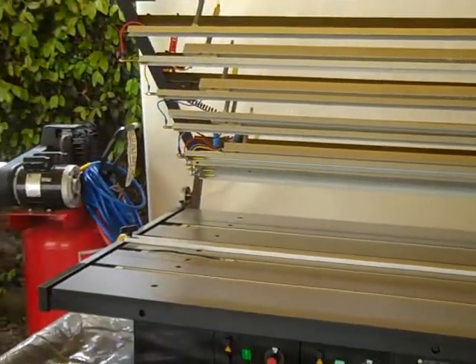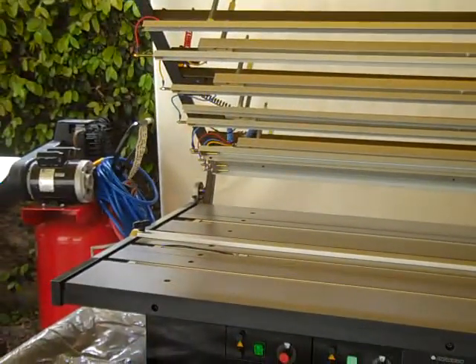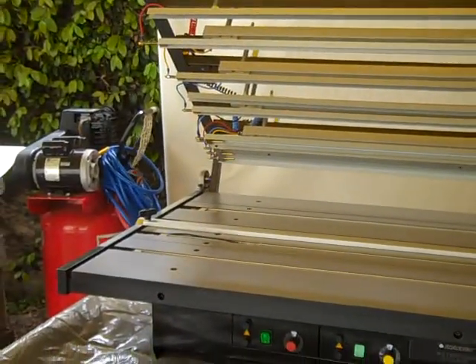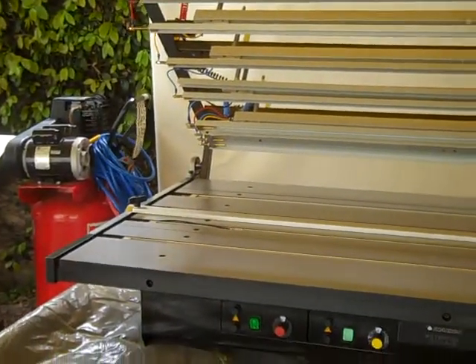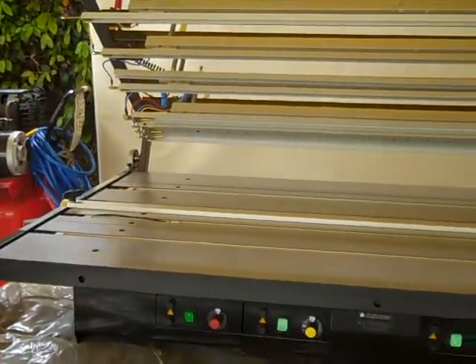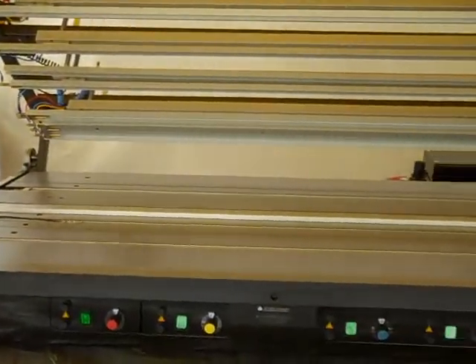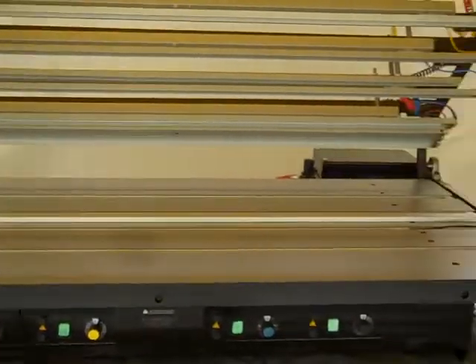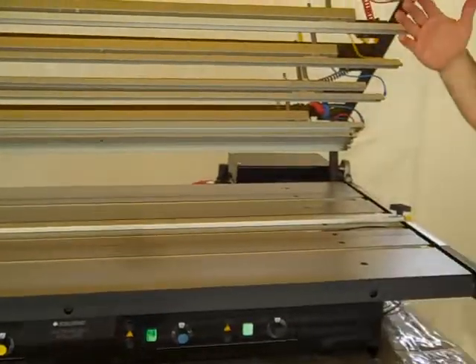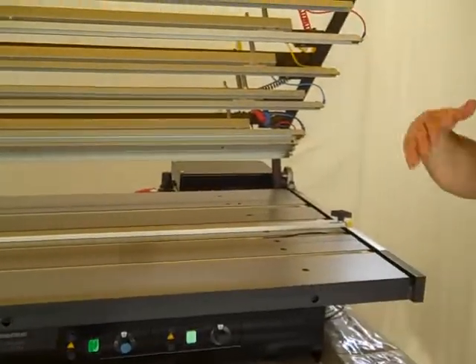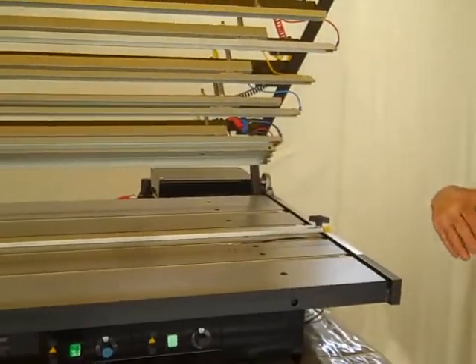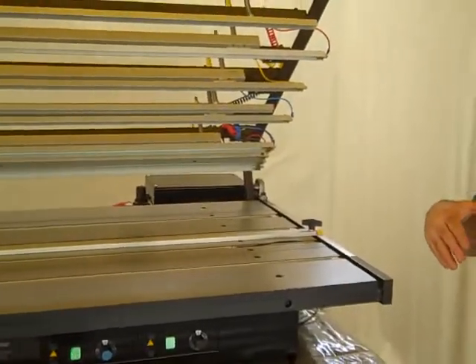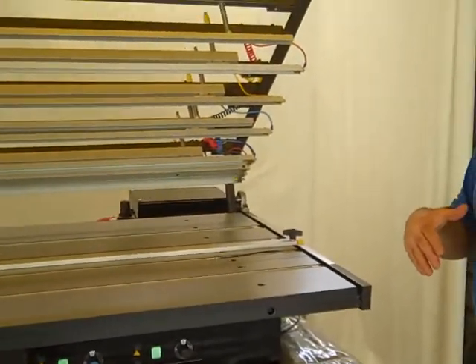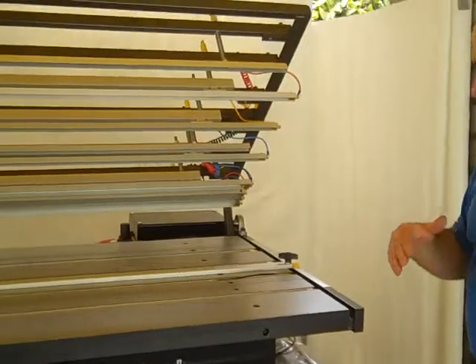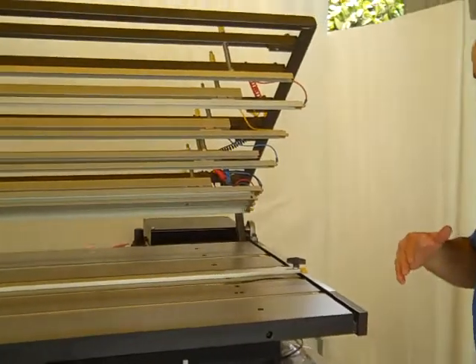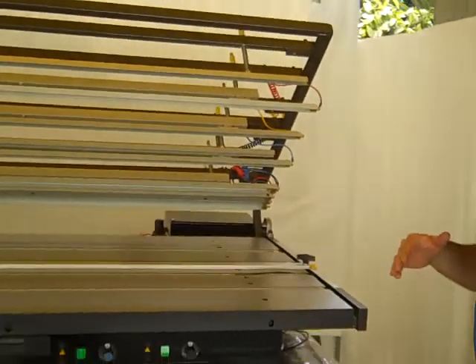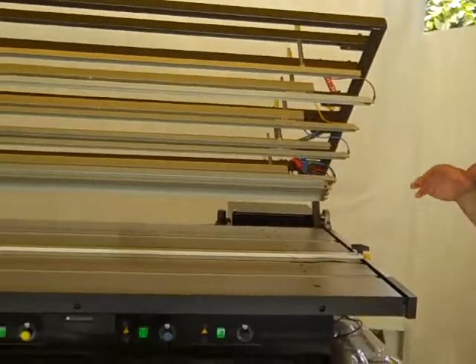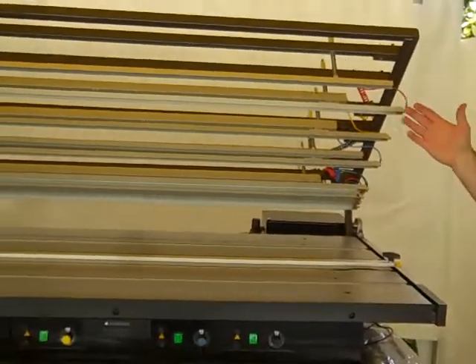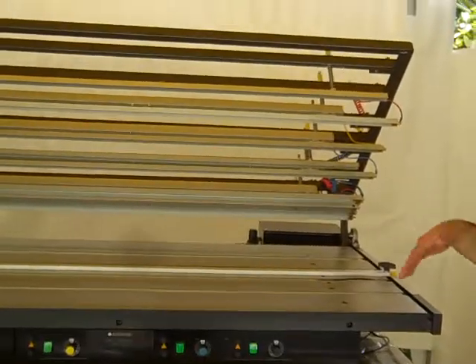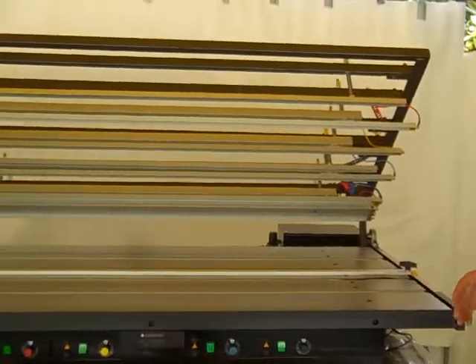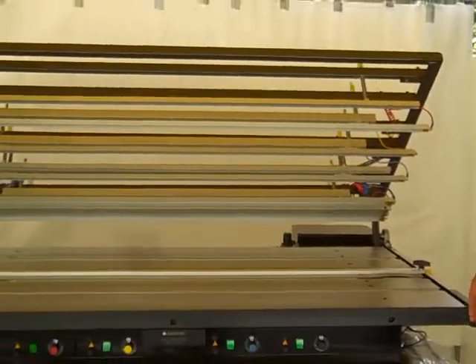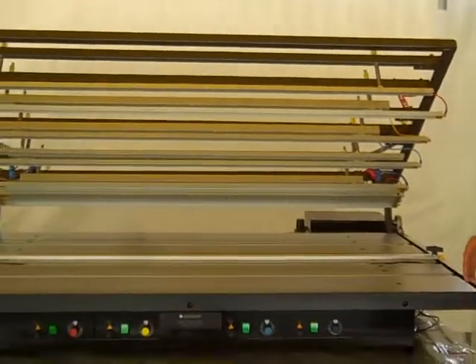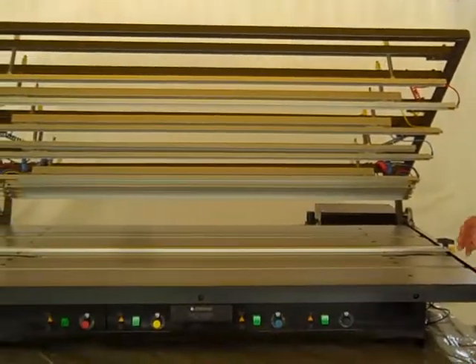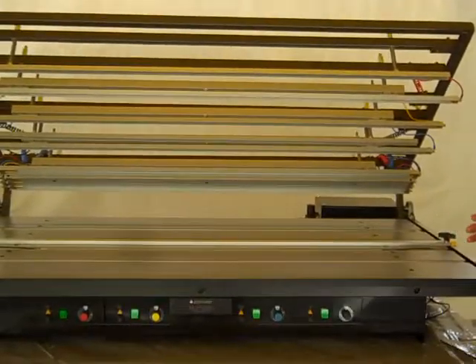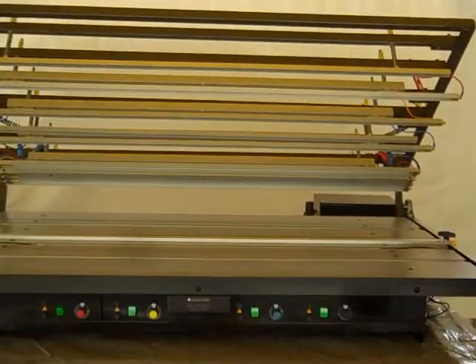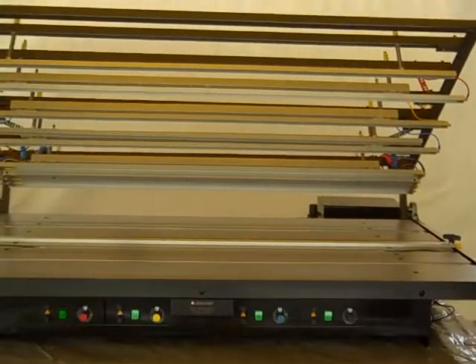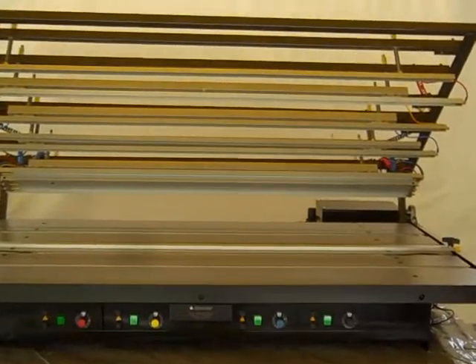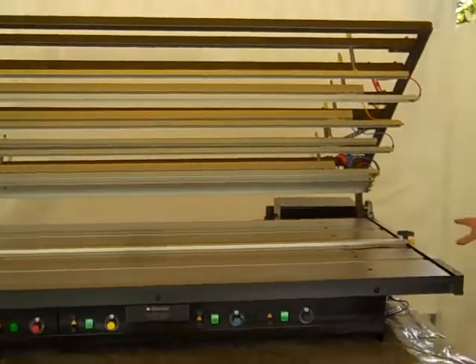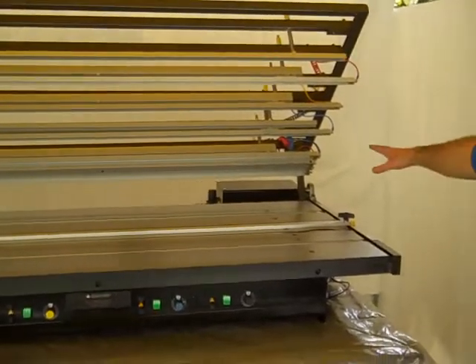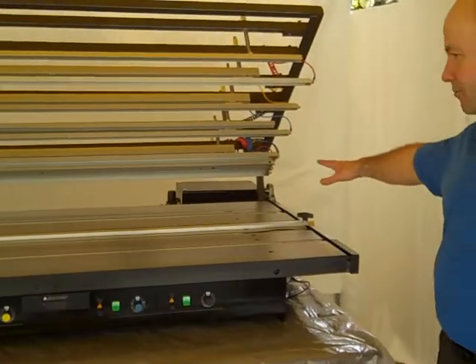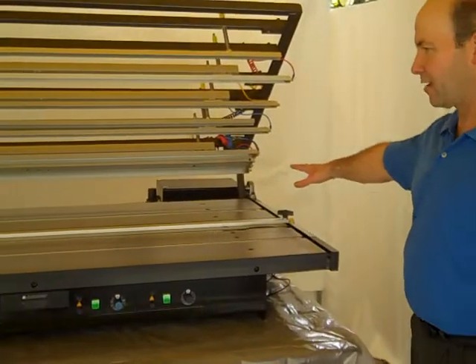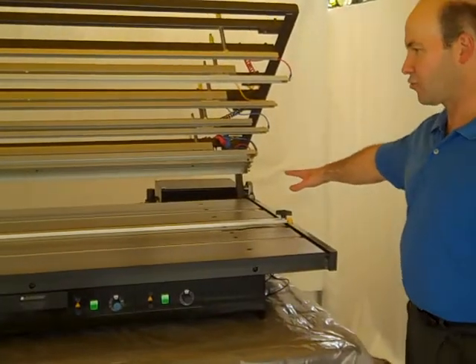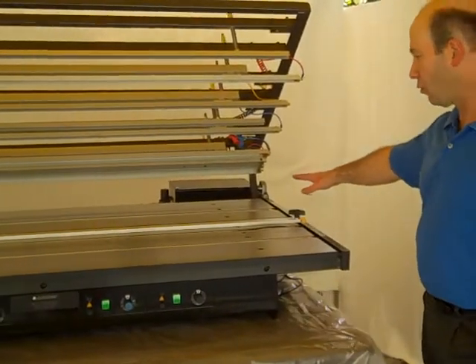As soon as I hook the air up, it raises the top. And this is pneumatic. Over here, I've got my controls.